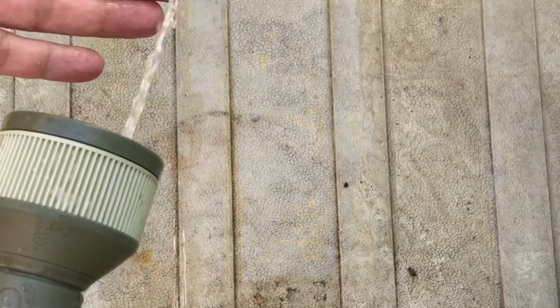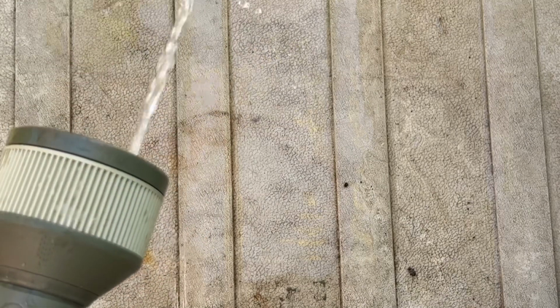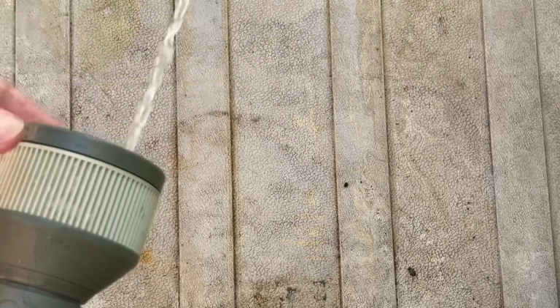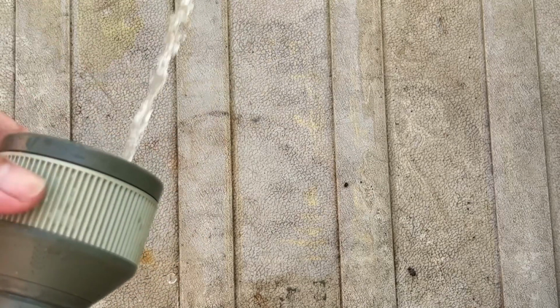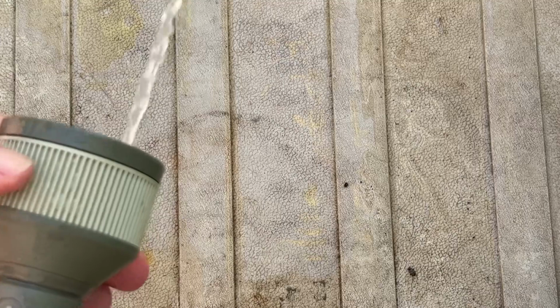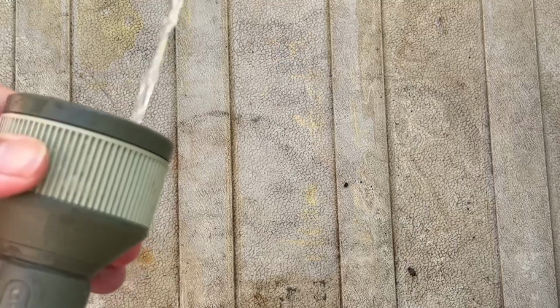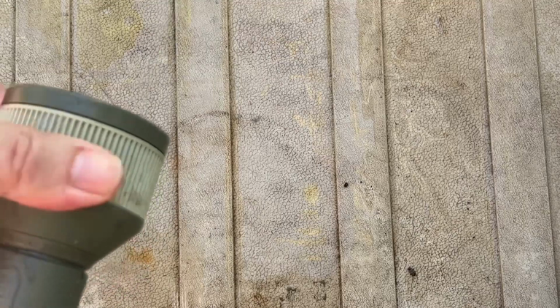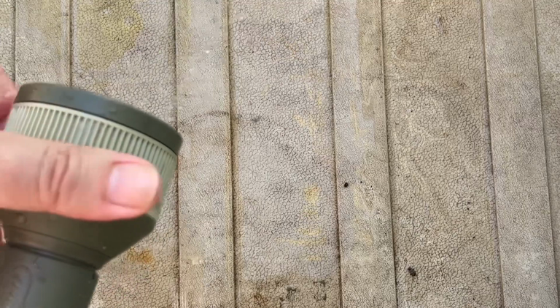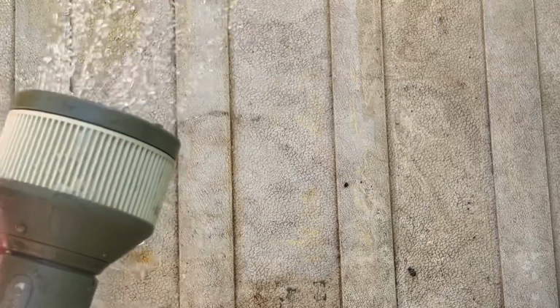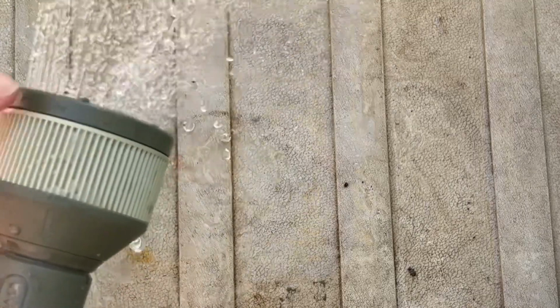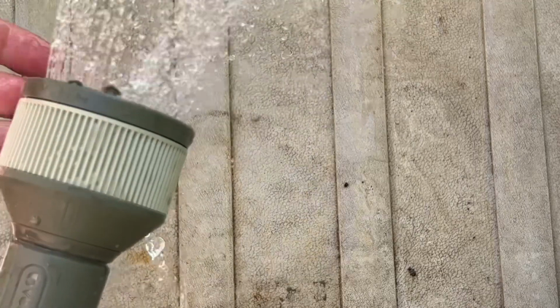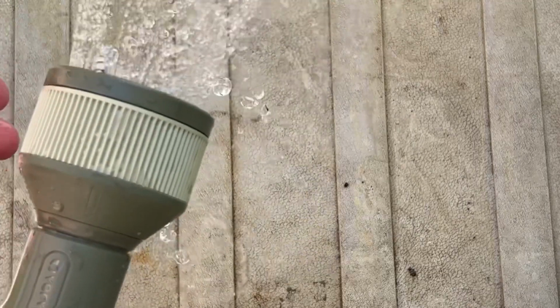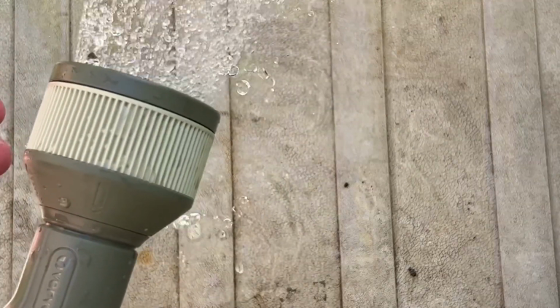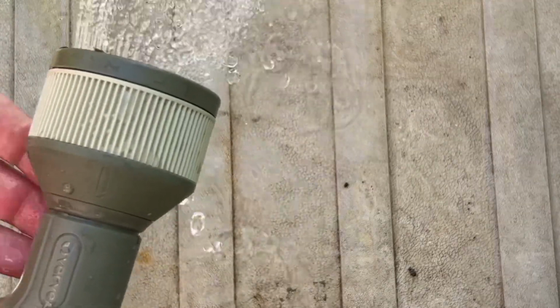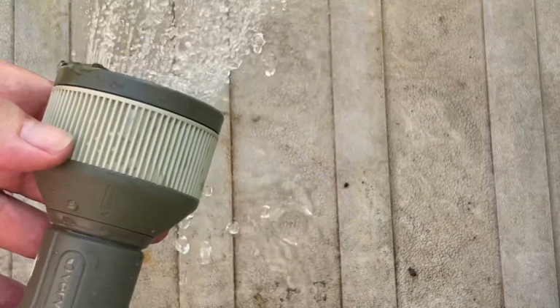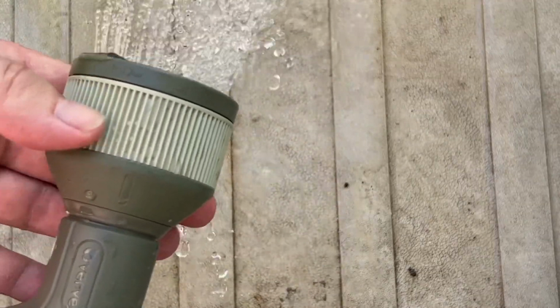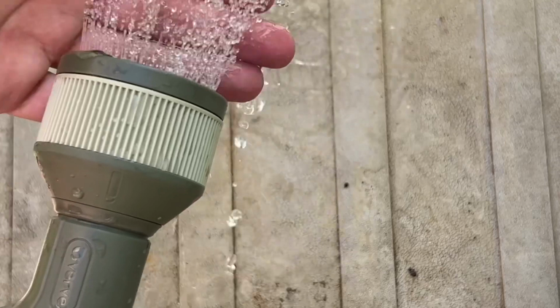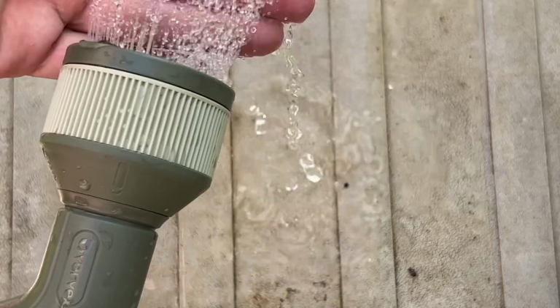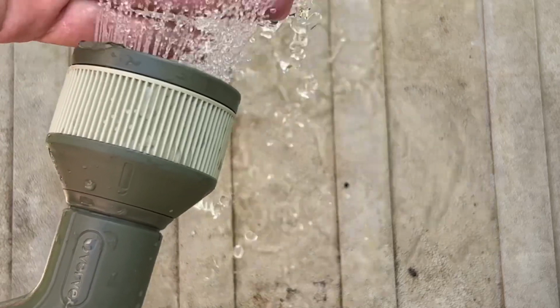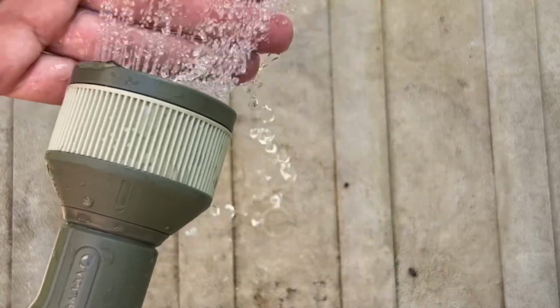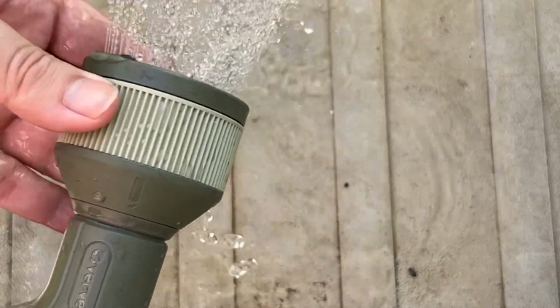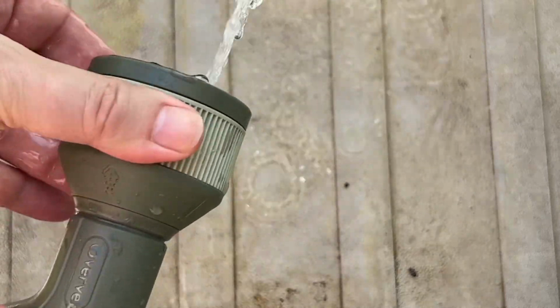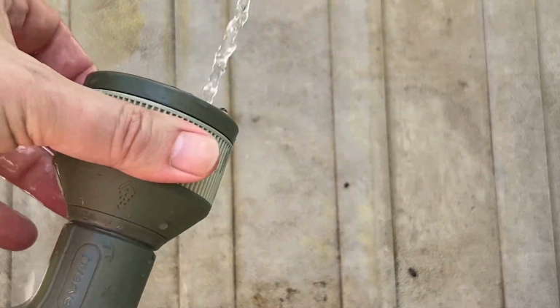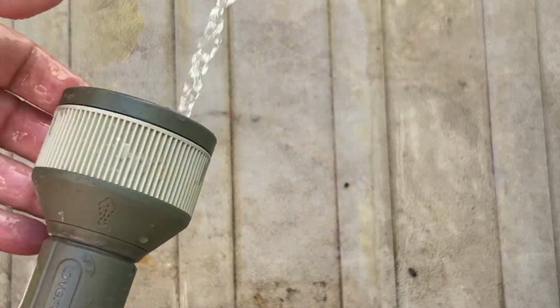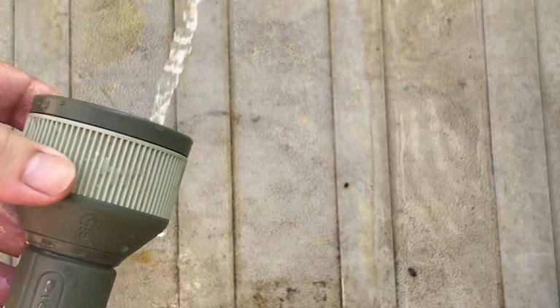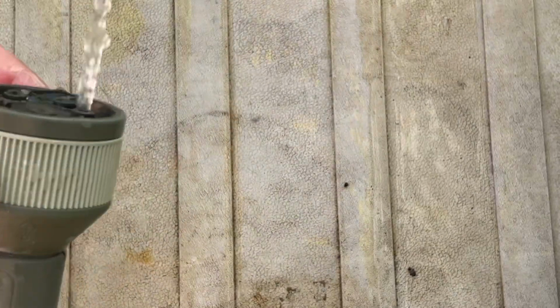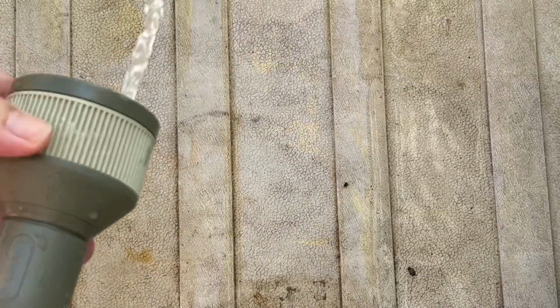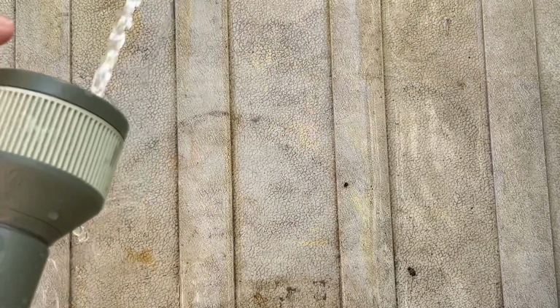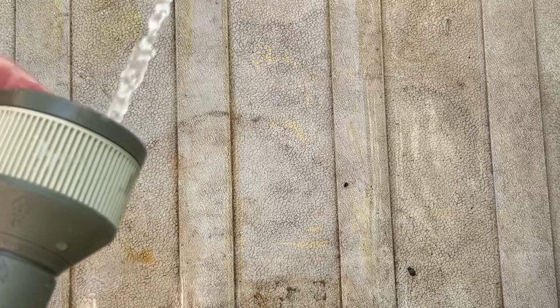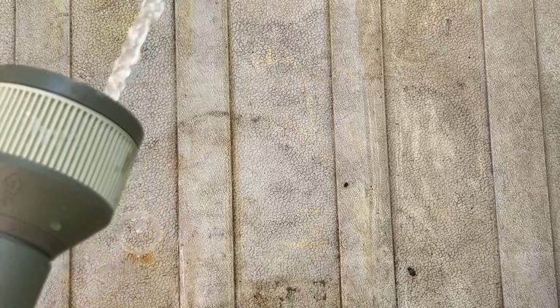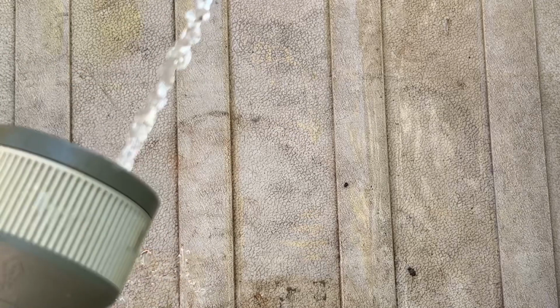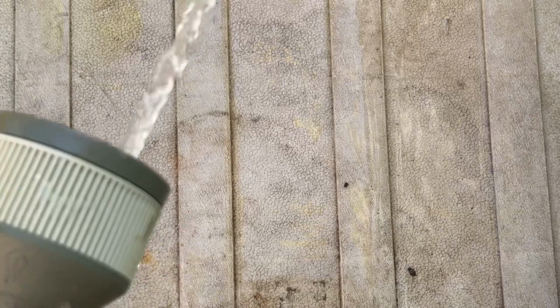Then we've got this one which is a thinner beam, and this one which is a shower-head sprinkle — that was actually quite nice. And then we're back to the first one. So that's it really — this is the one I really need.